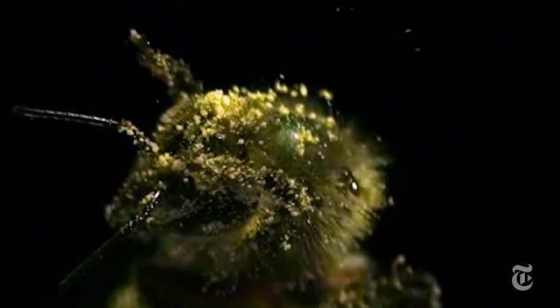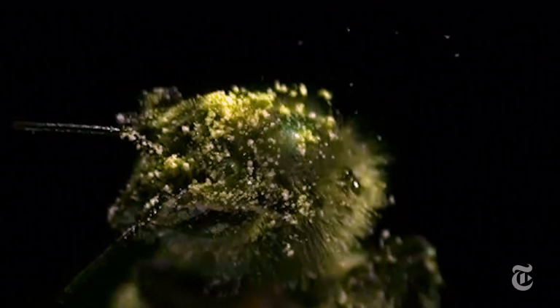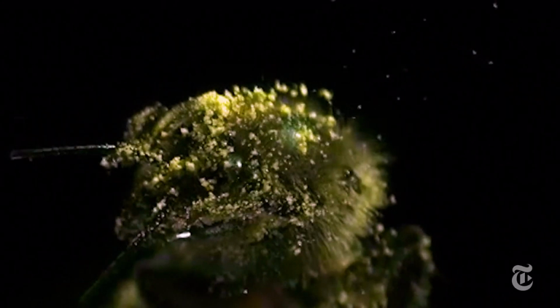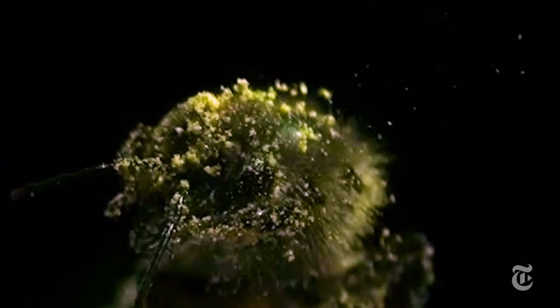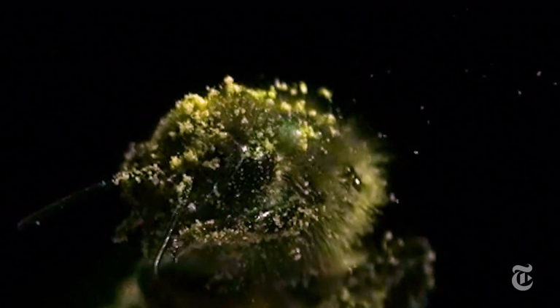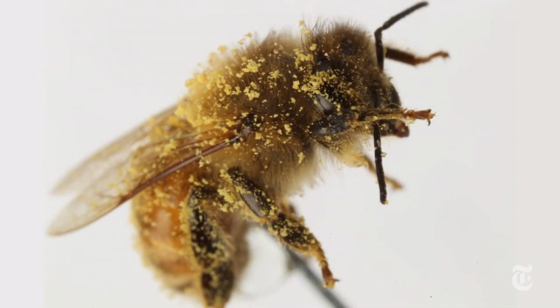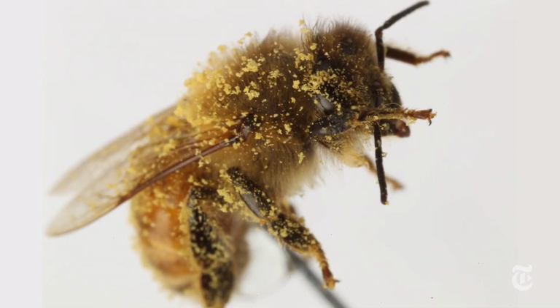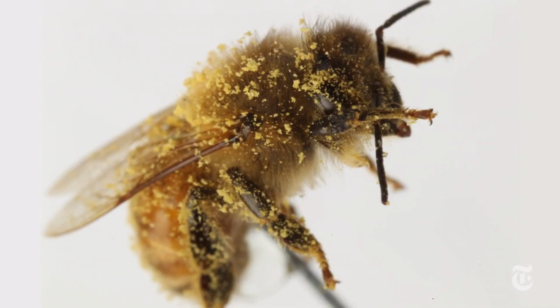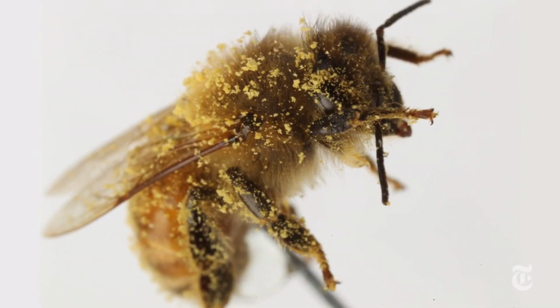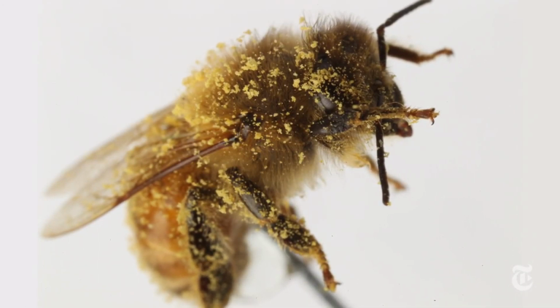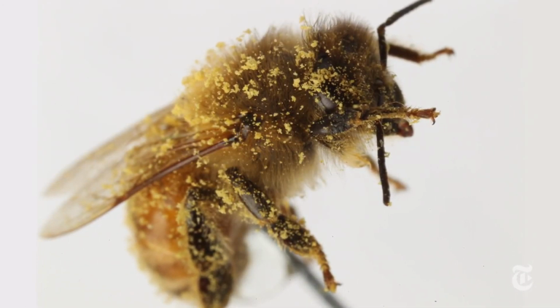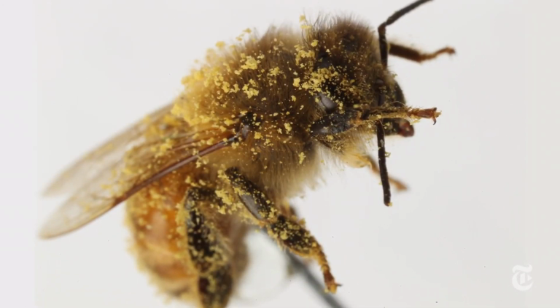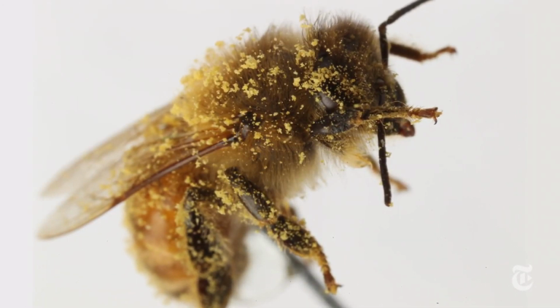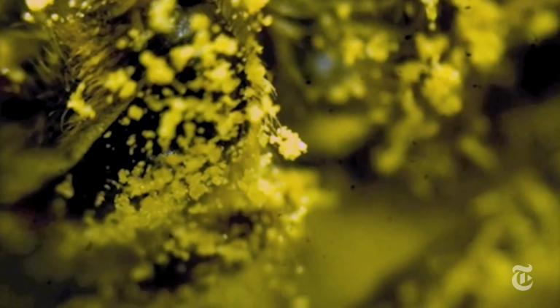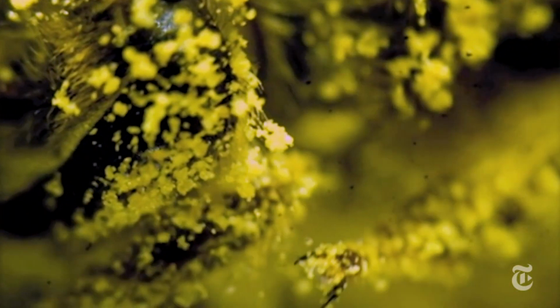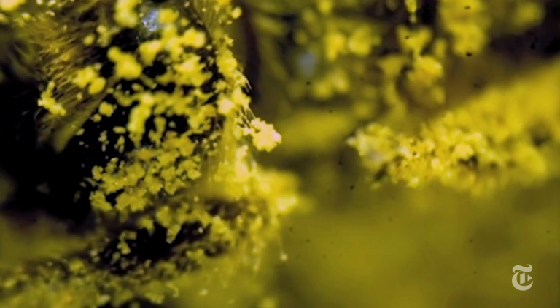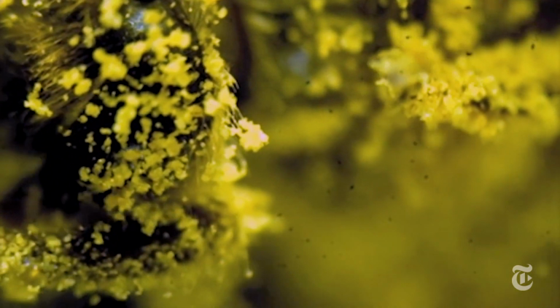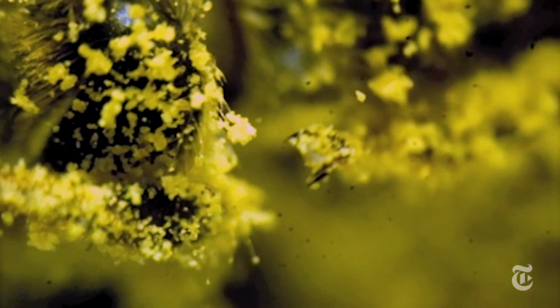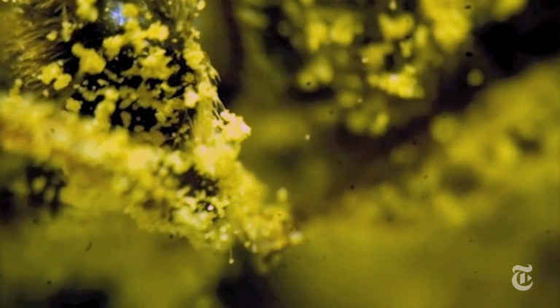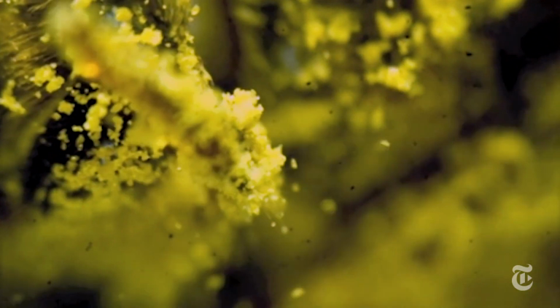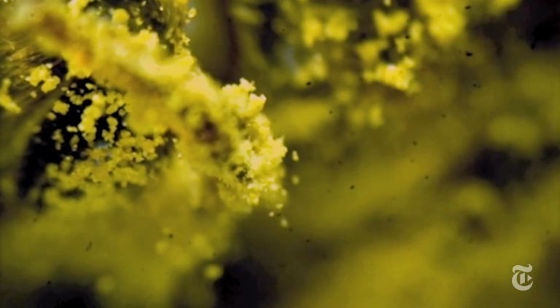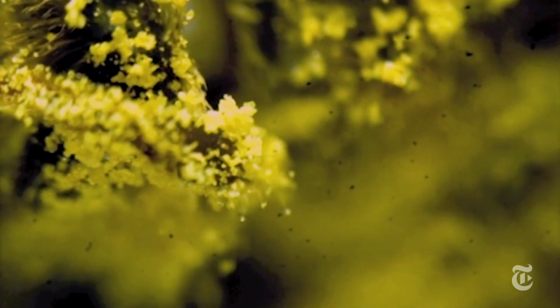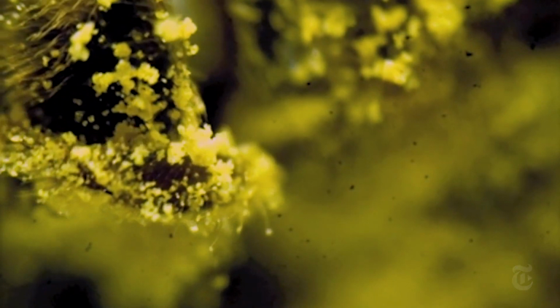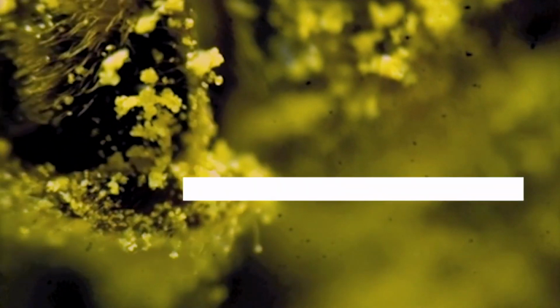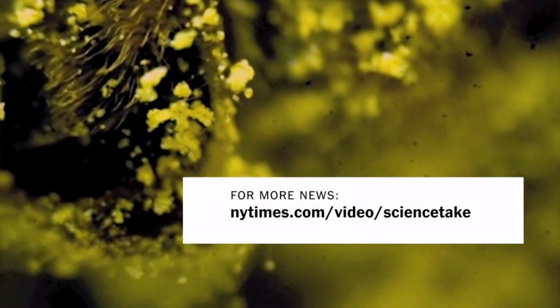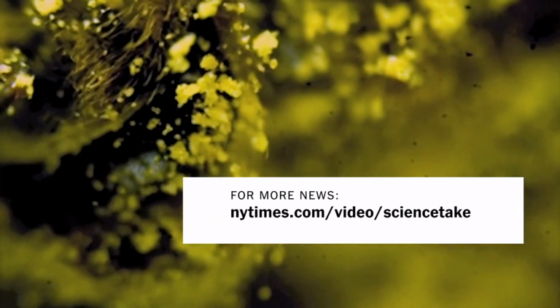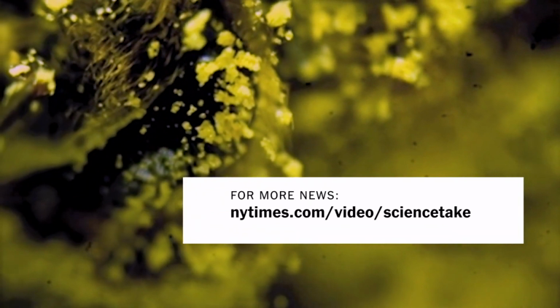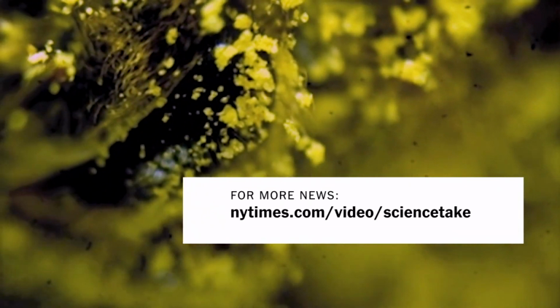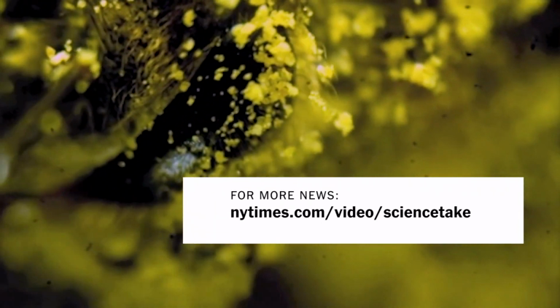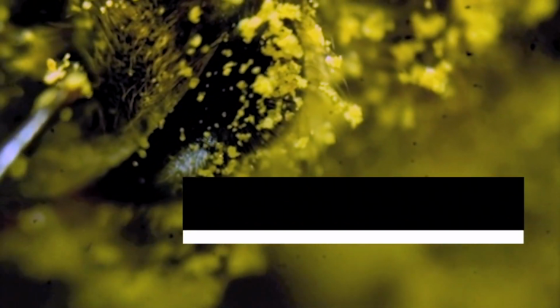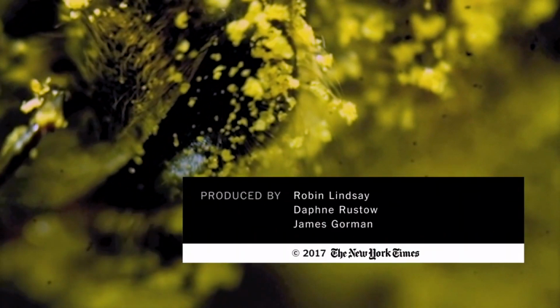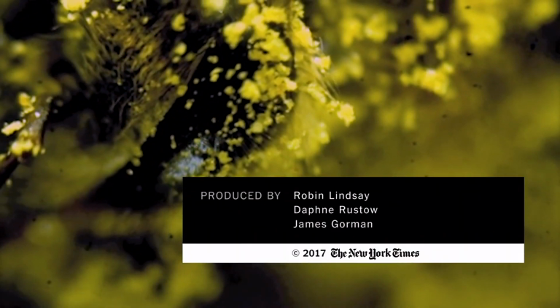And why do we care? Maybe this is a good way to keep very tiny things clean — microsensors, computer chips, or teeny hairy microbots? We'll see you next time.